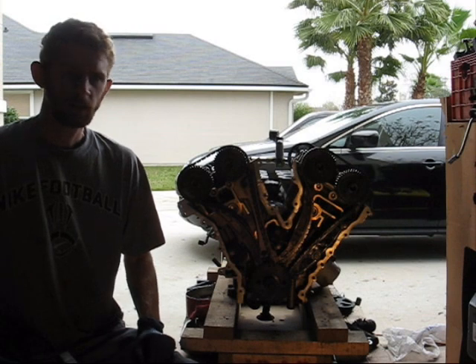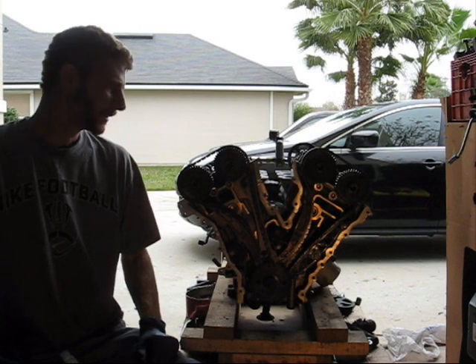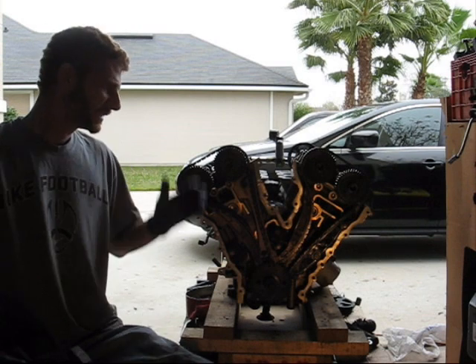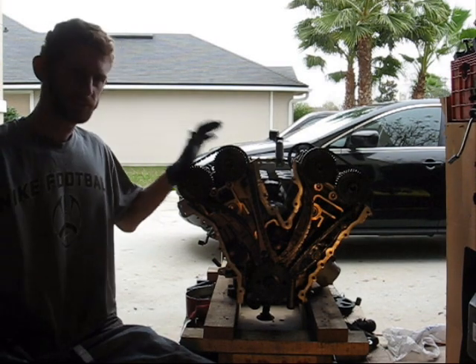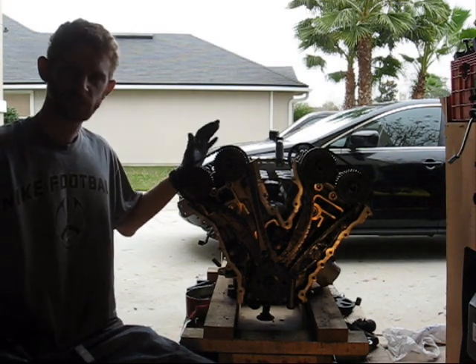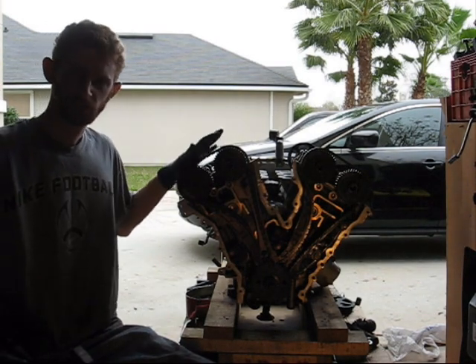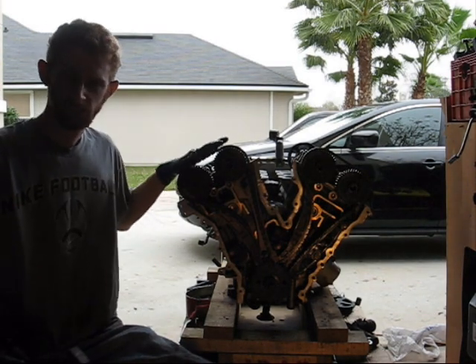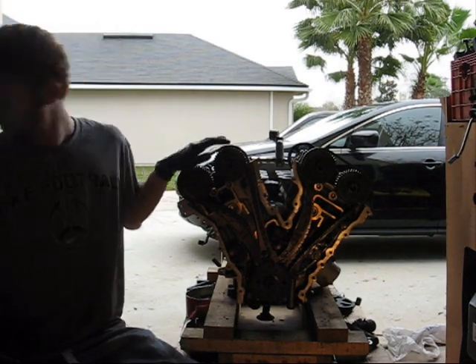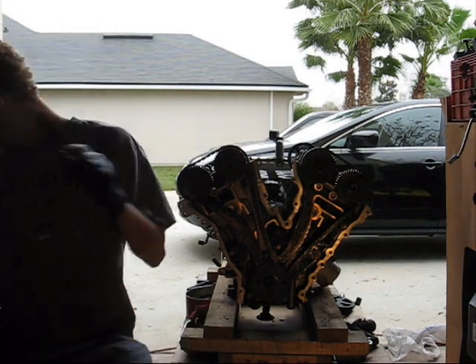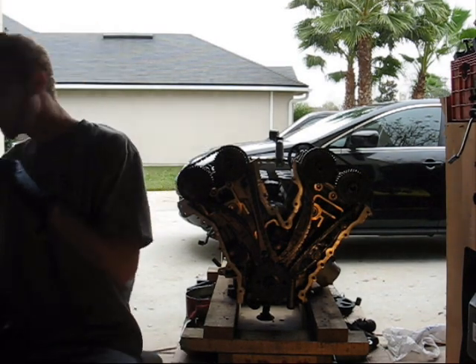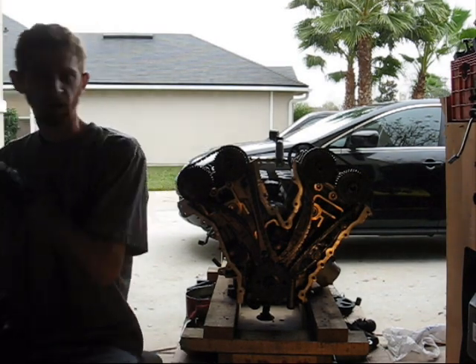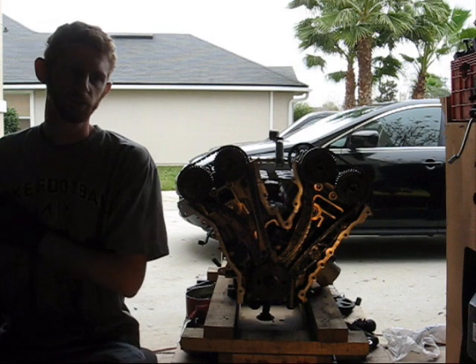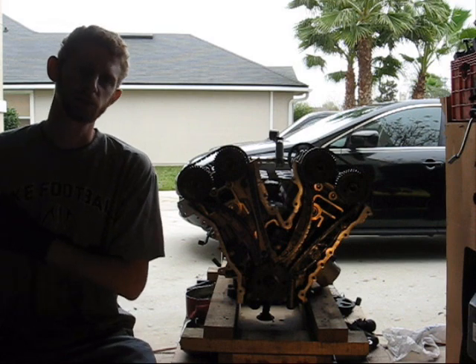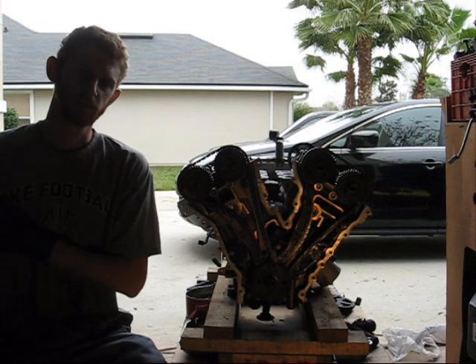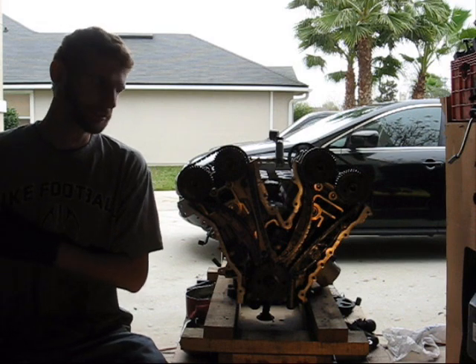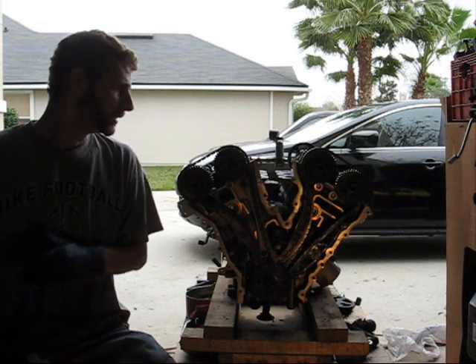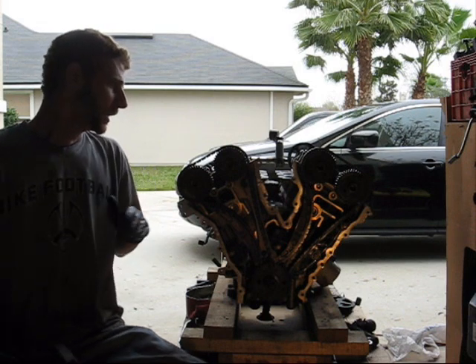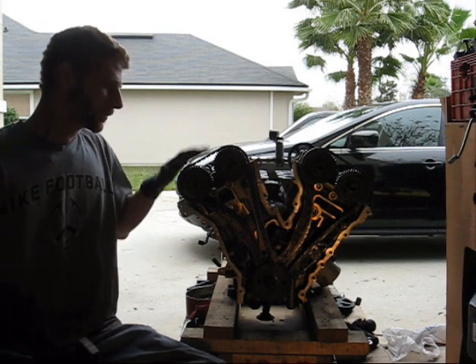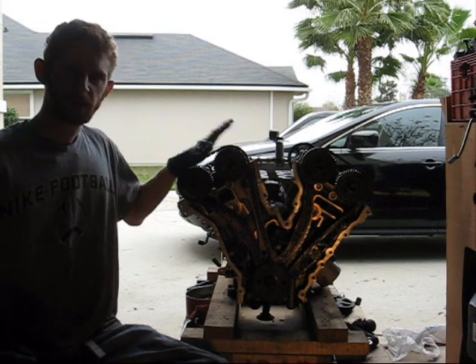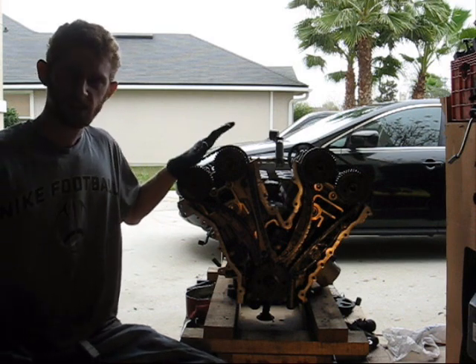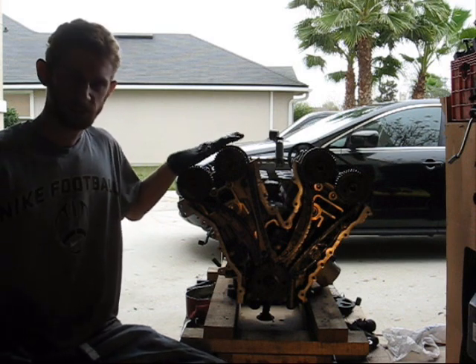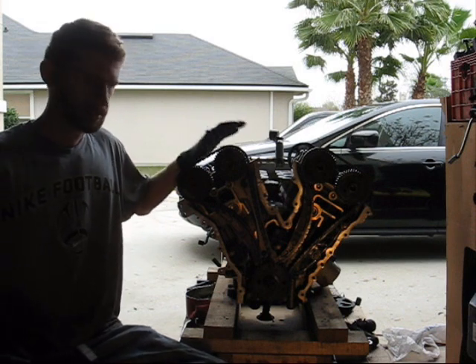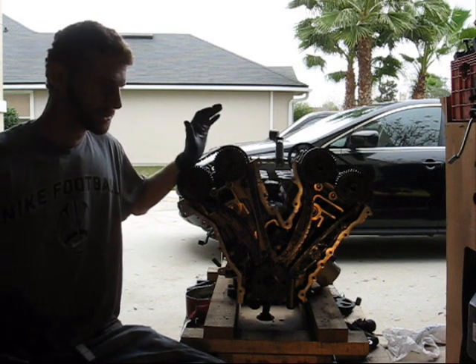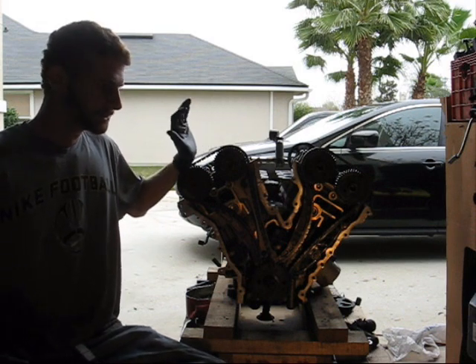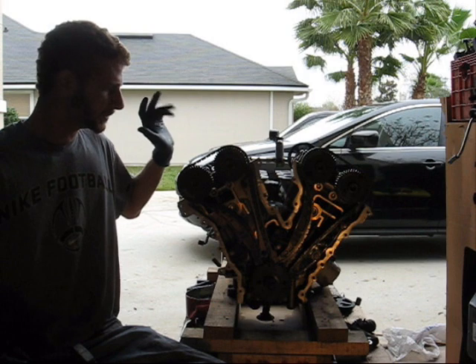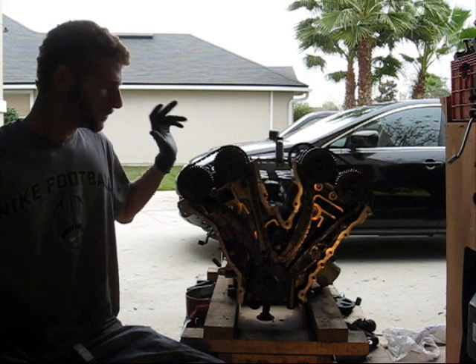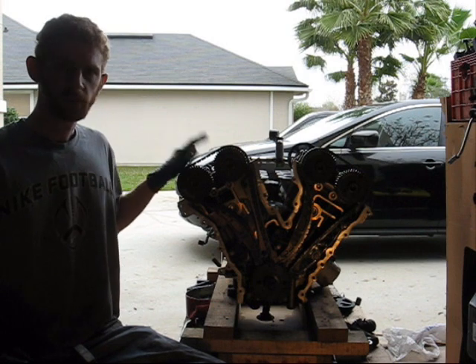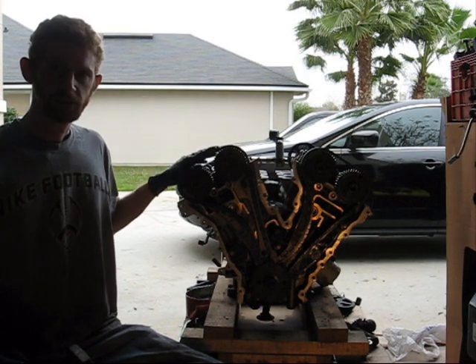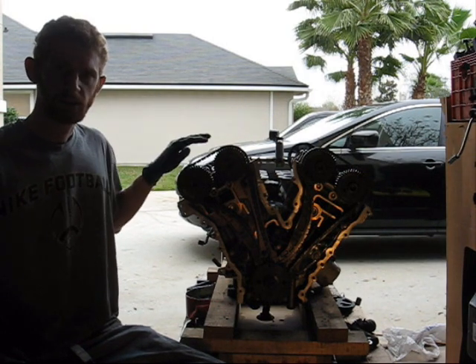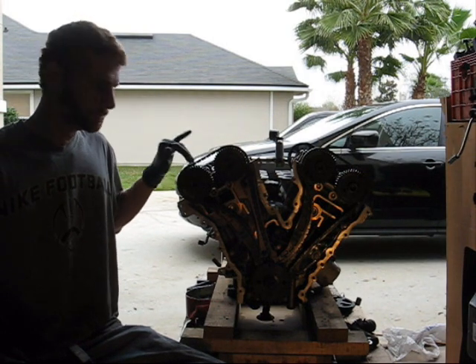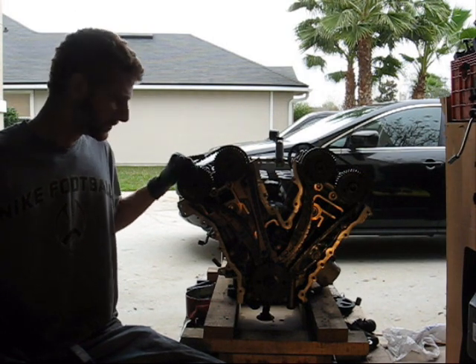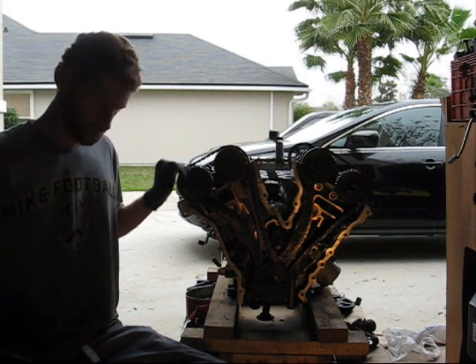We got the Taurus engine all torn down now, and I've got all the old parts off the old engine. We're about ready to start bolting everything up to the new engine, but before I do, I wanted to mention a few things.